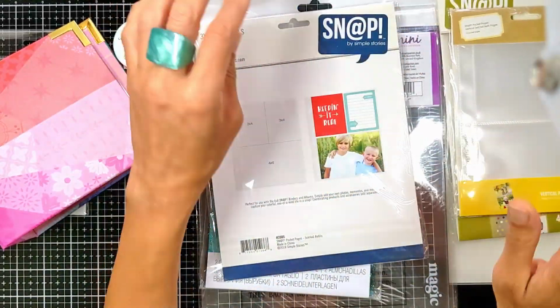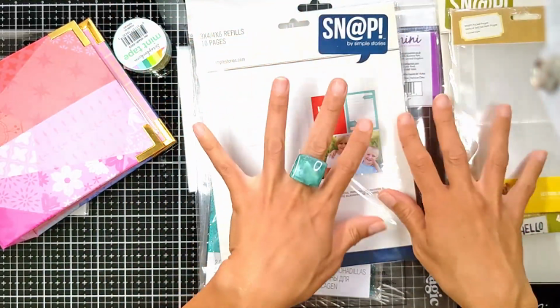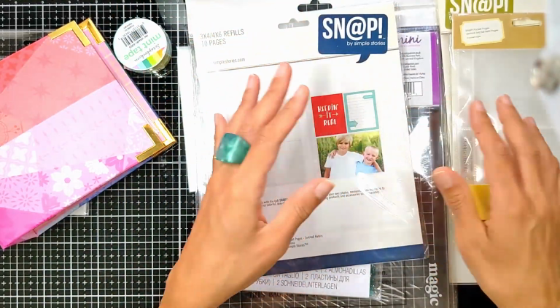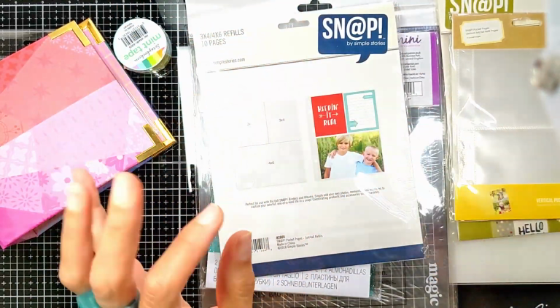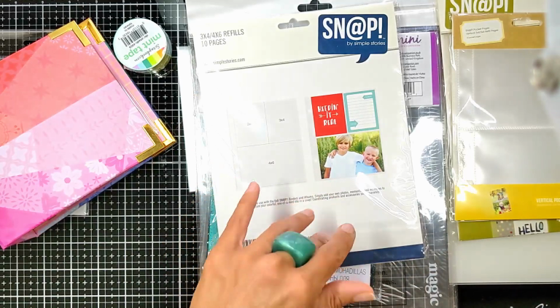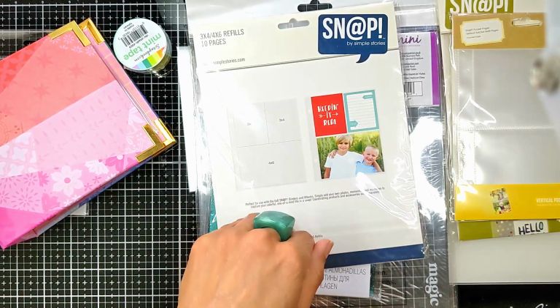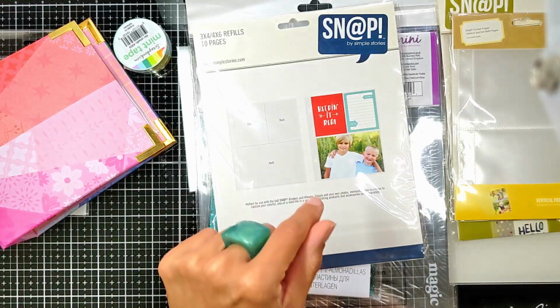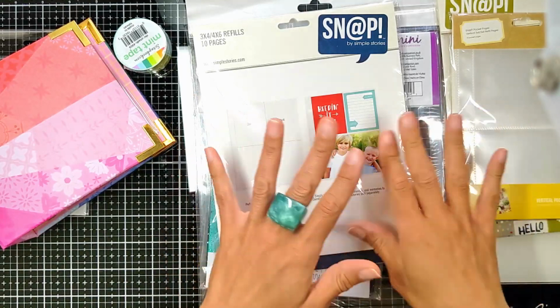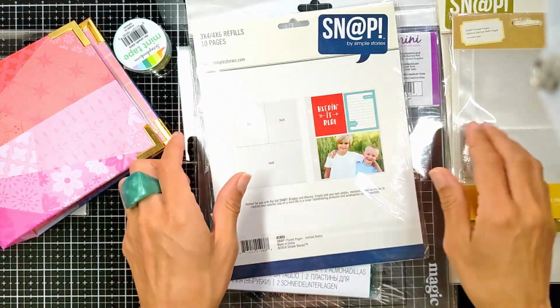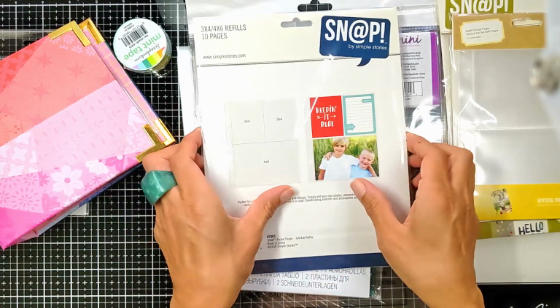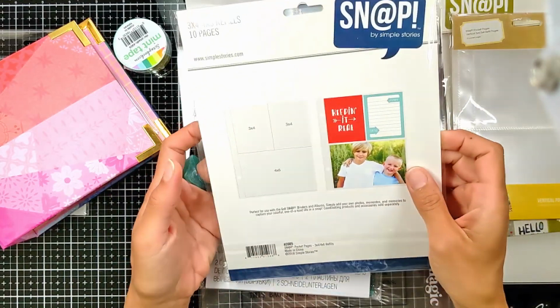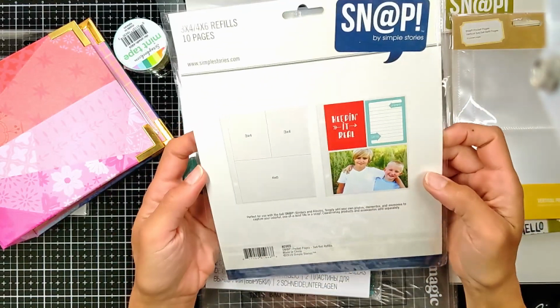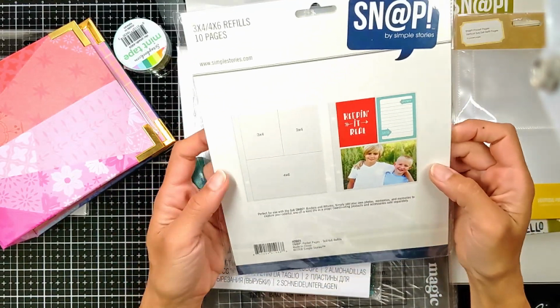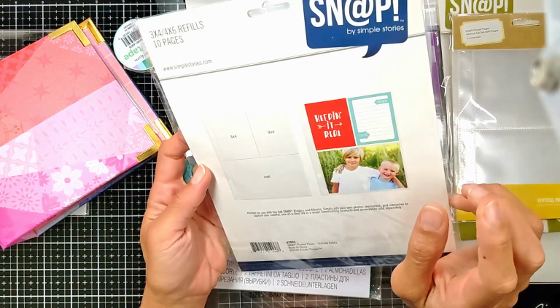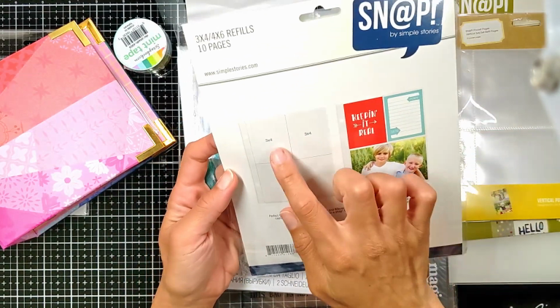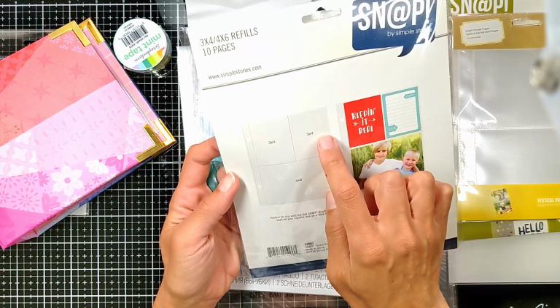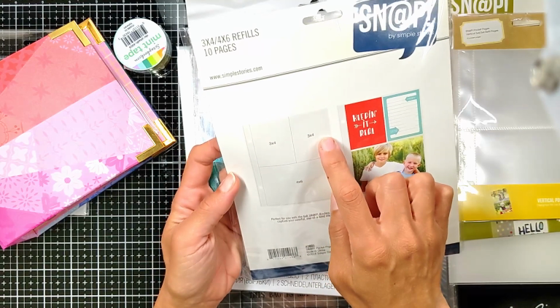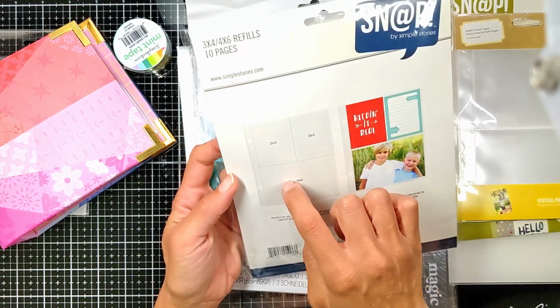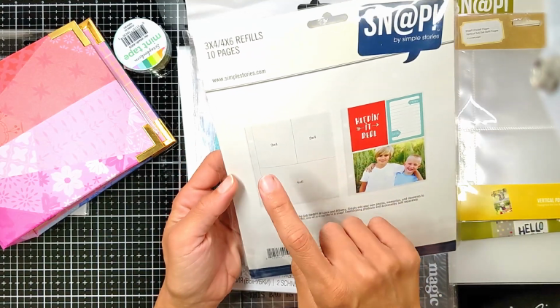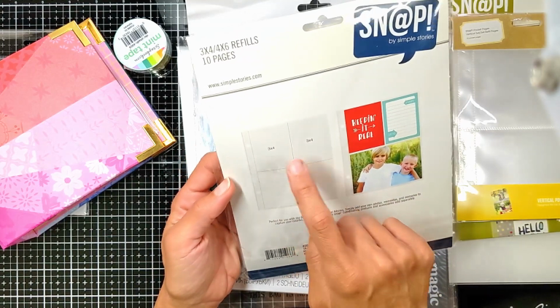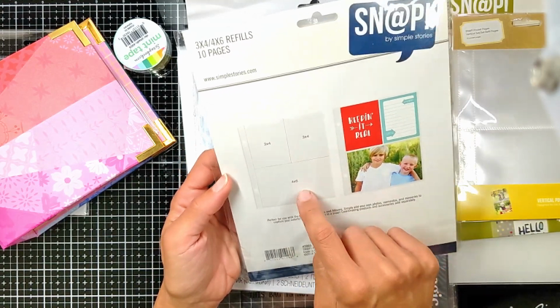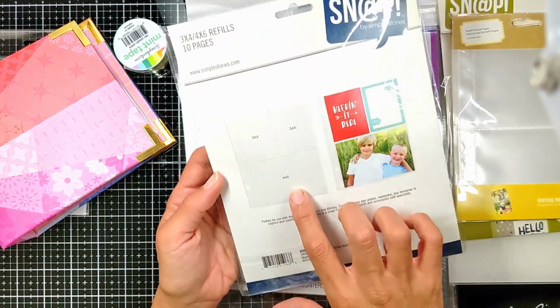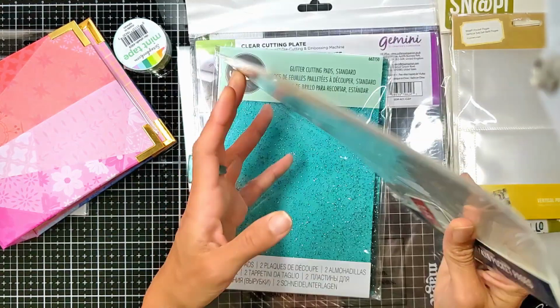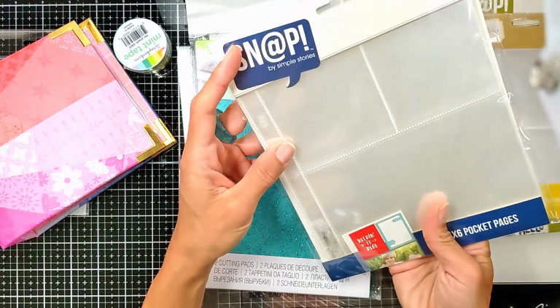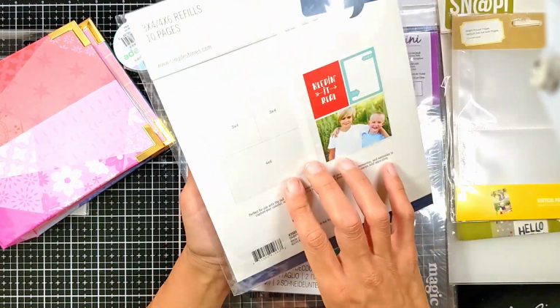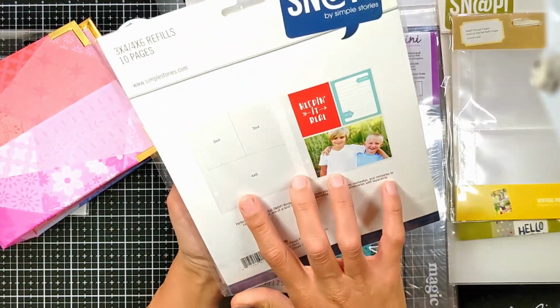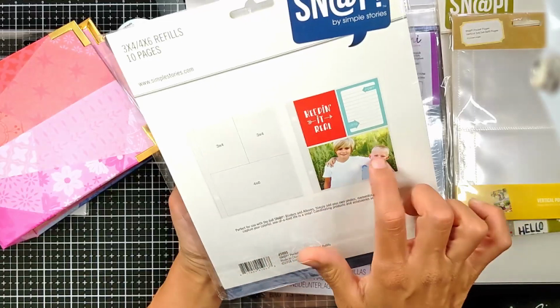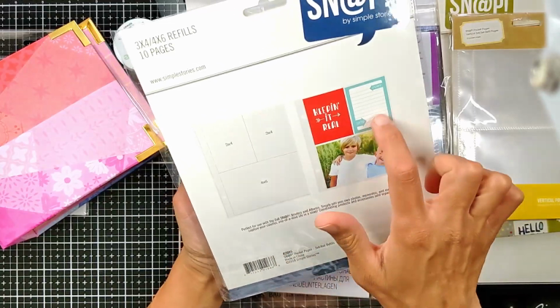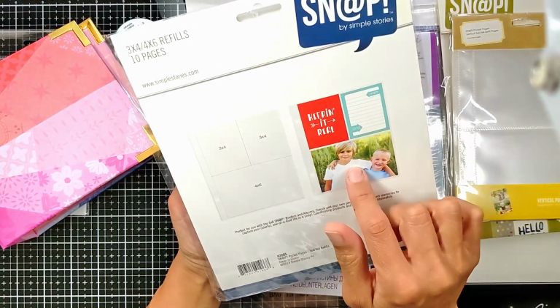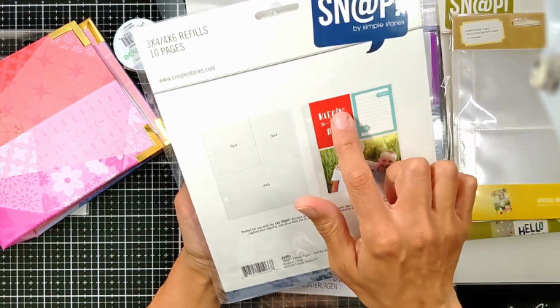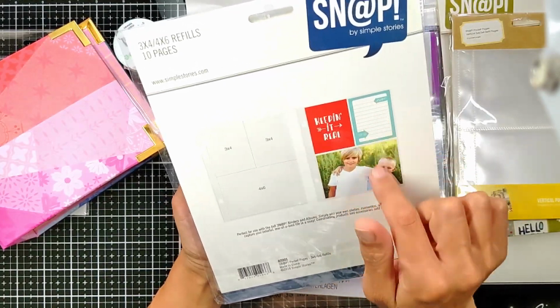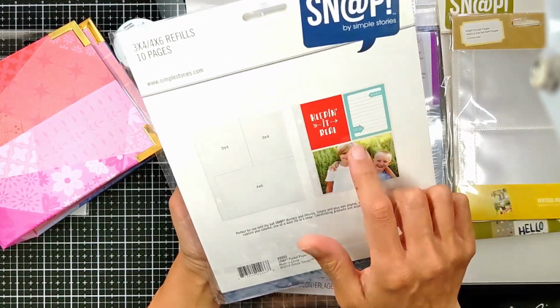I will leave everything linked down below in the description in case you want to check any of them. This one is also cut into three sections: three by four, three by four, and four by six — the standard photo size. You can add cards and pictures. The sky's the limit.